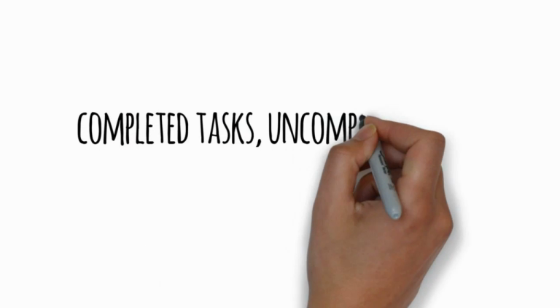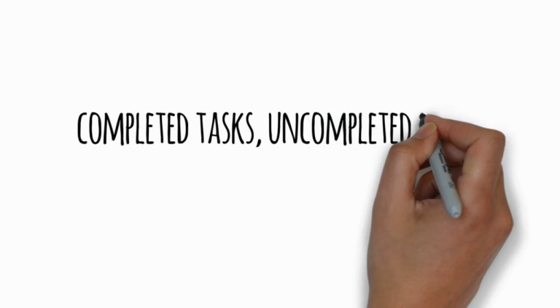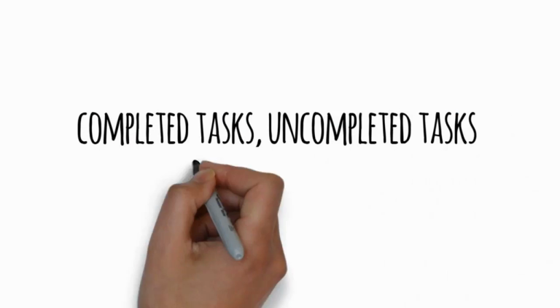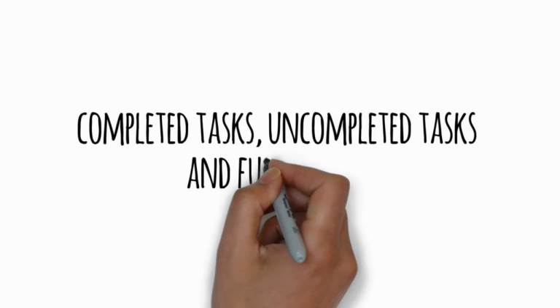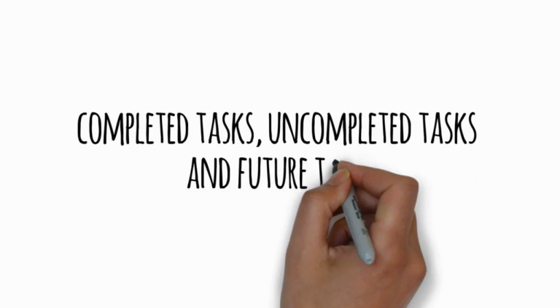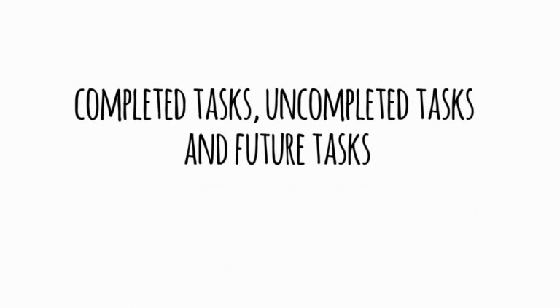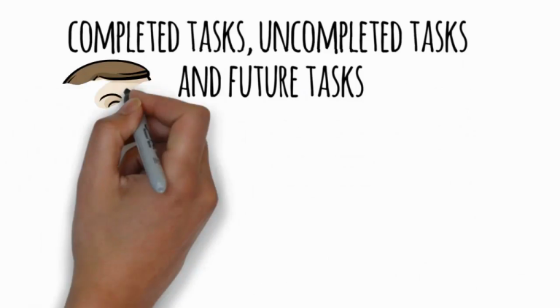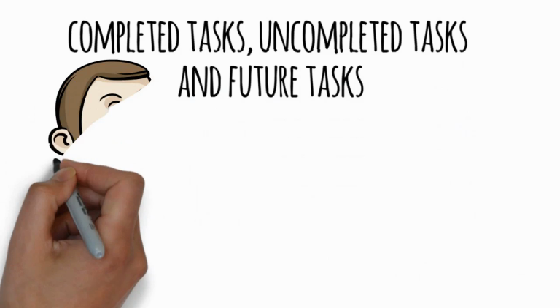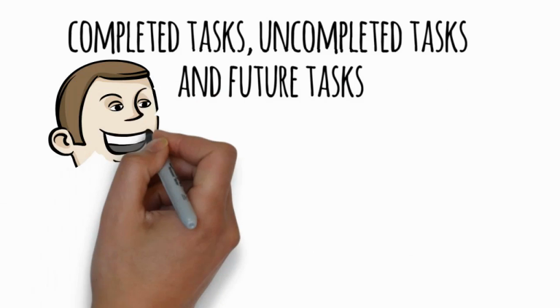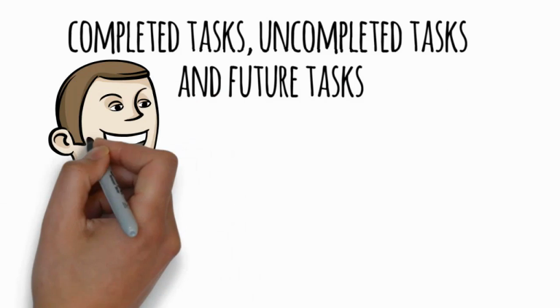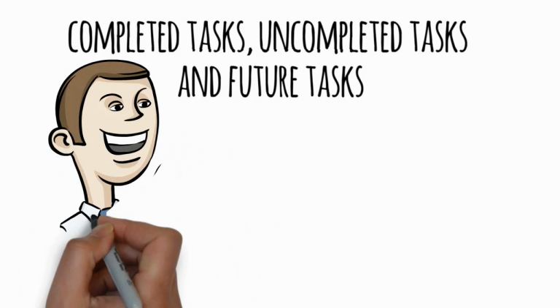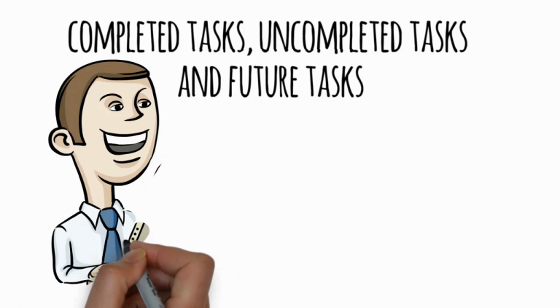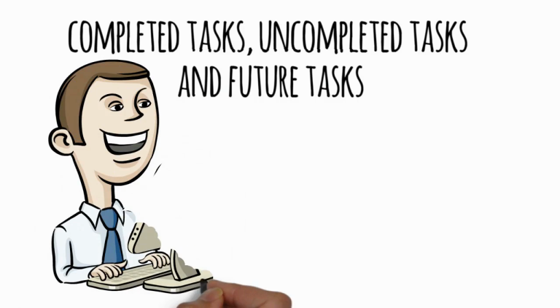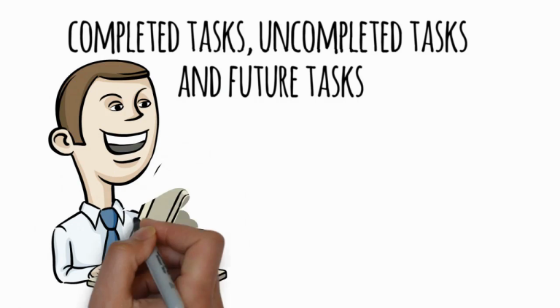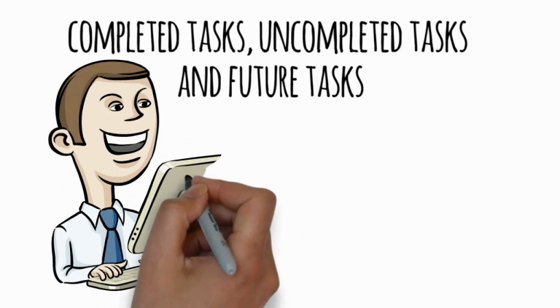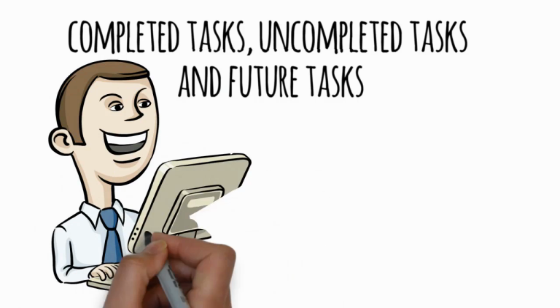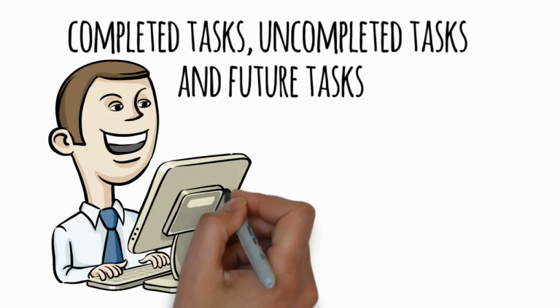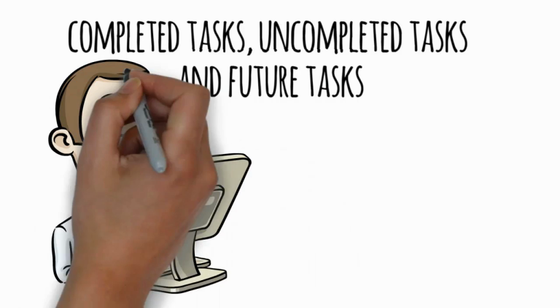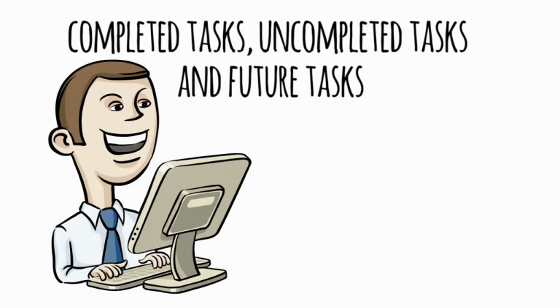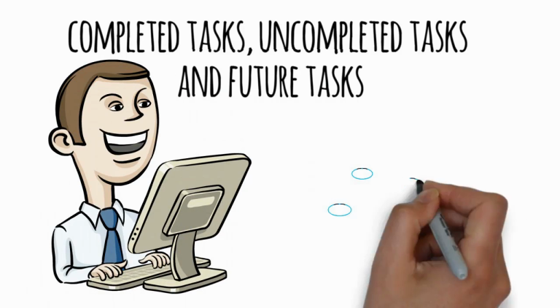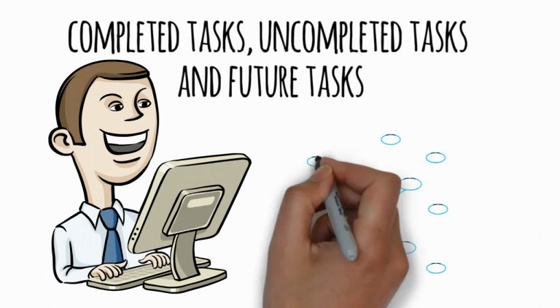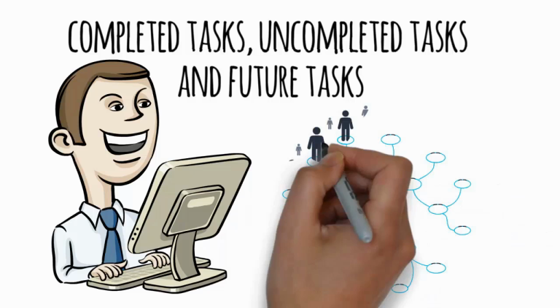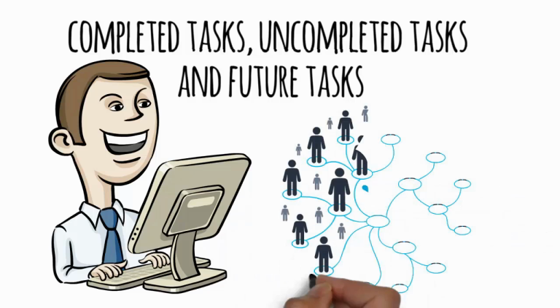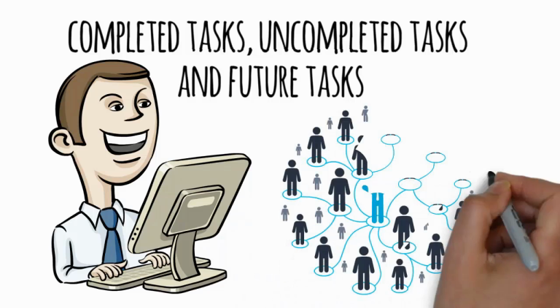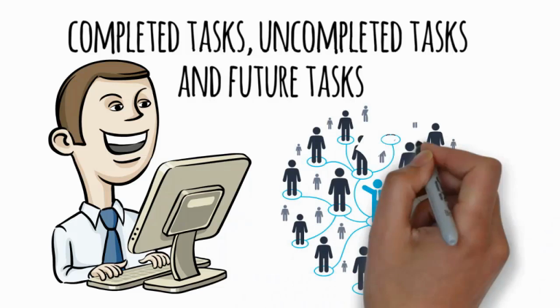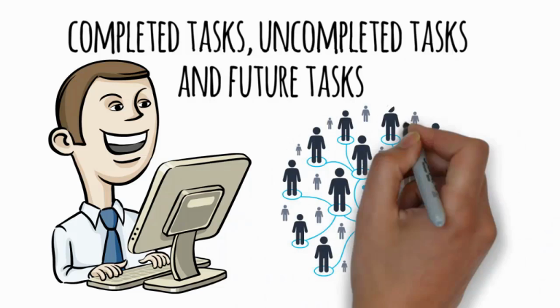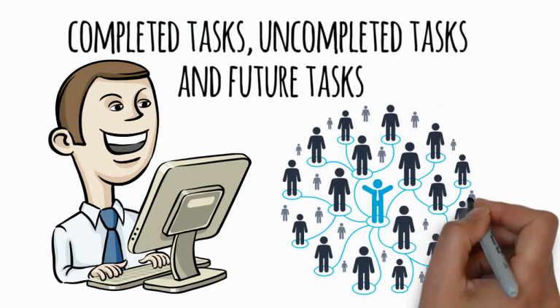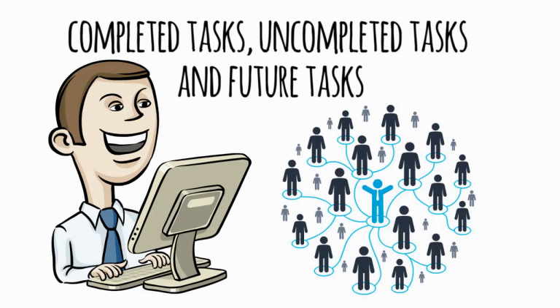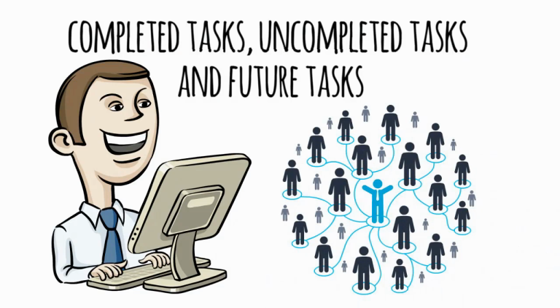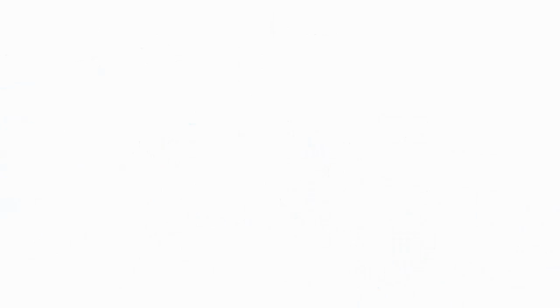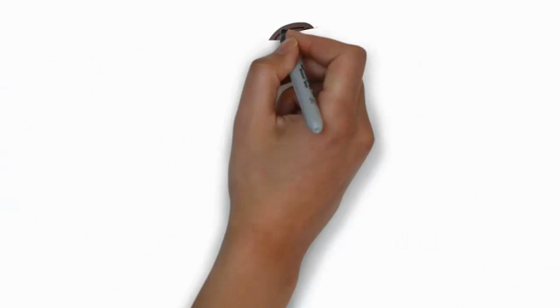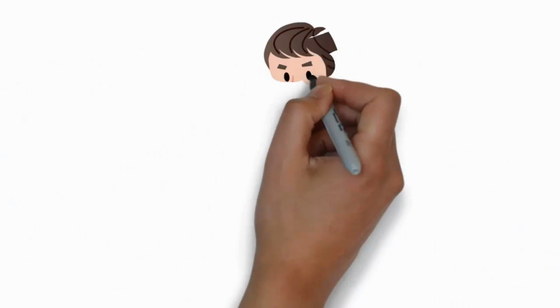uncompleted tasks, and future tasks. User-friendly — you can add or remove managers, coworkers, and clients in your projects. You'll get absolute control over every project without missing a step.